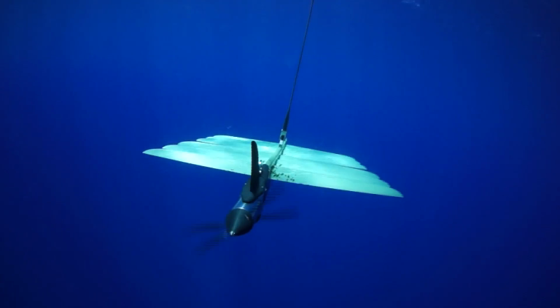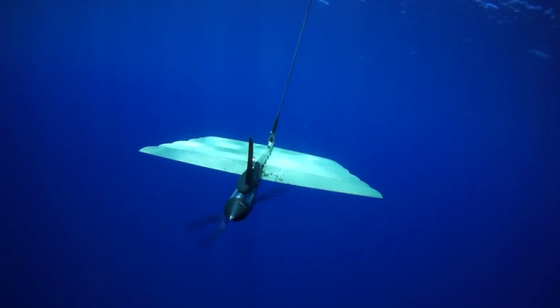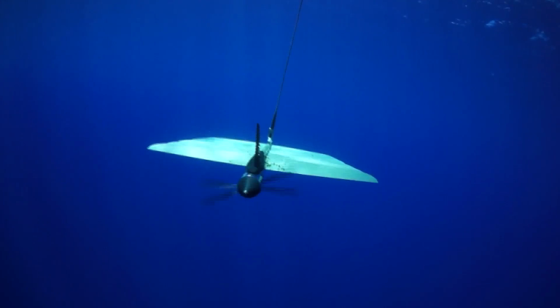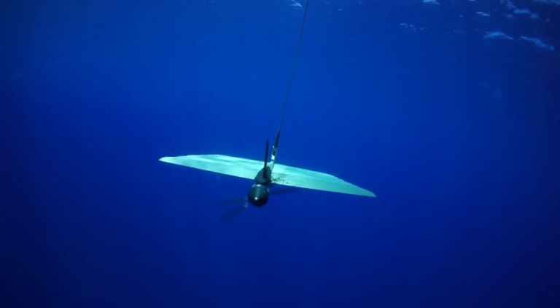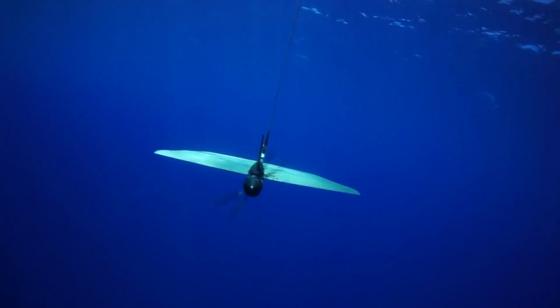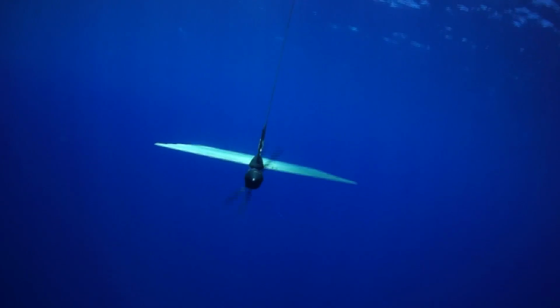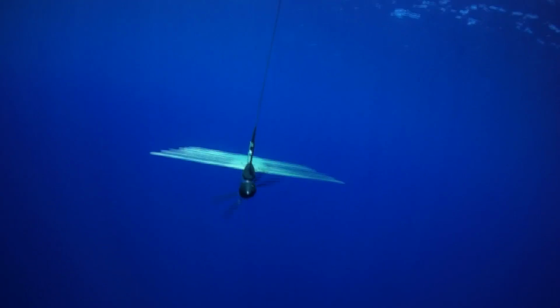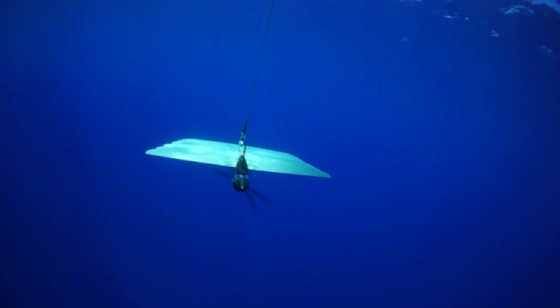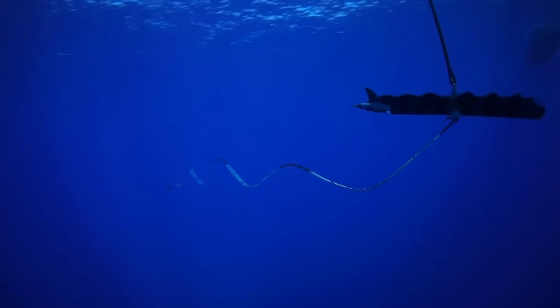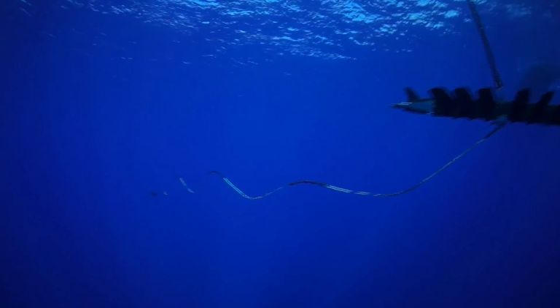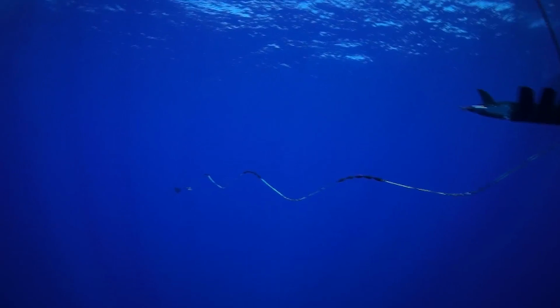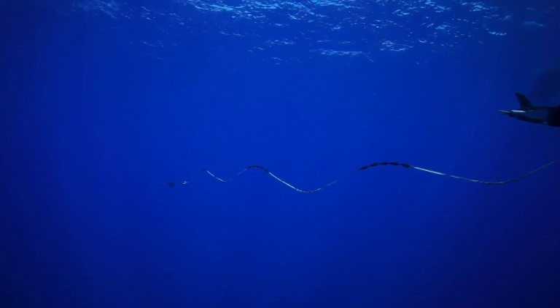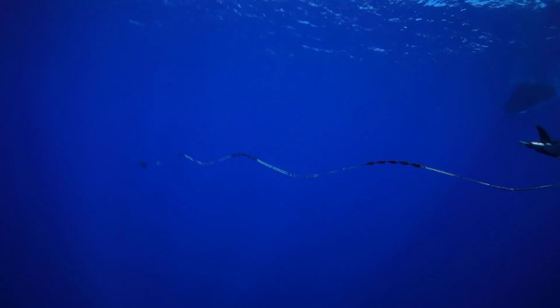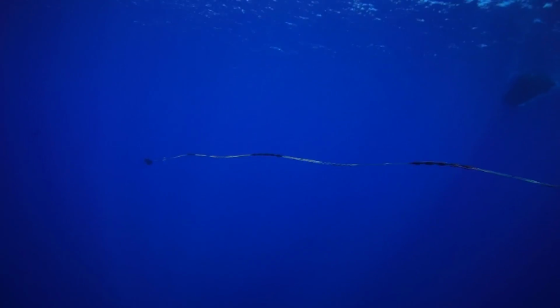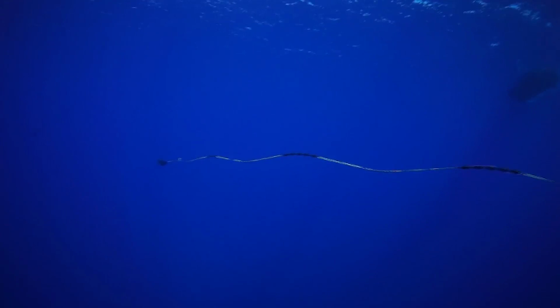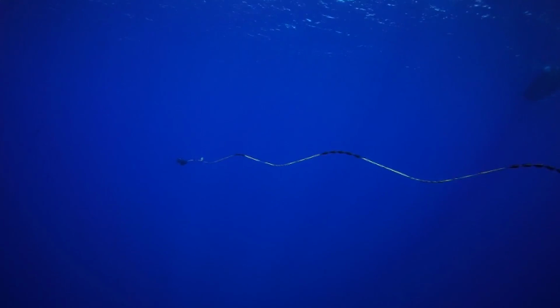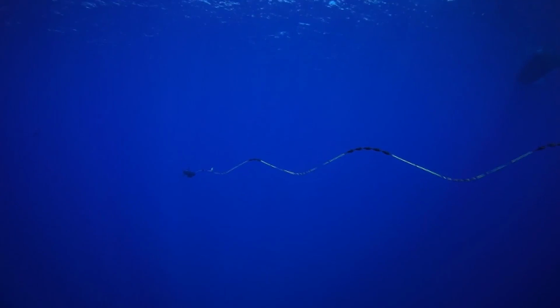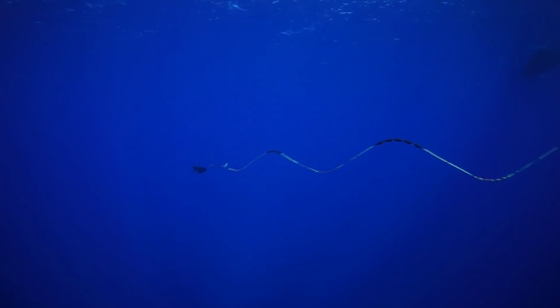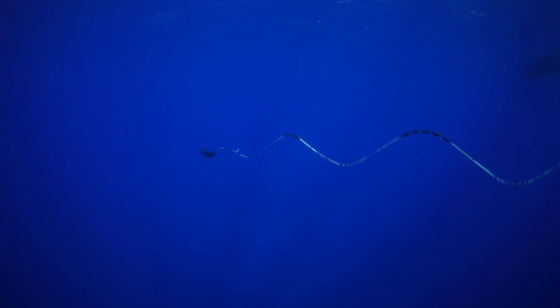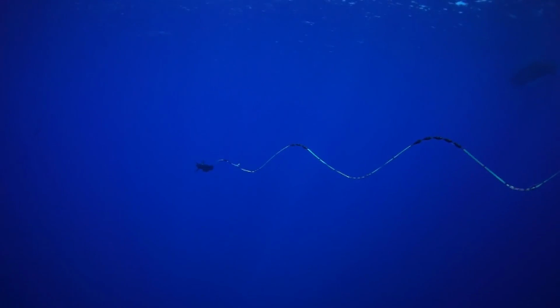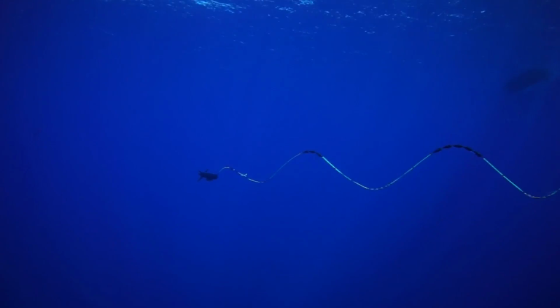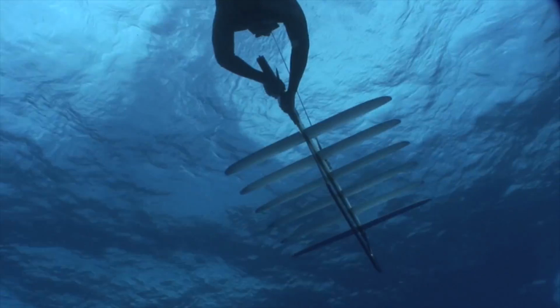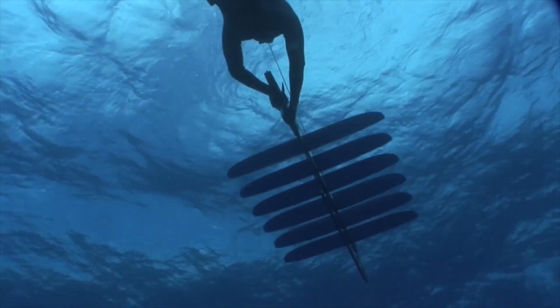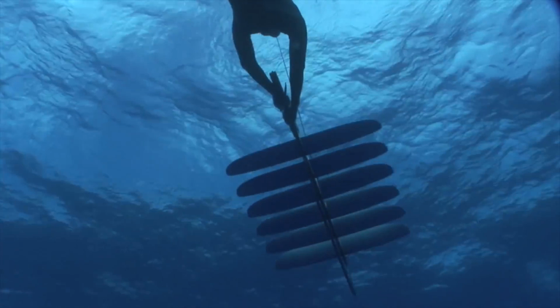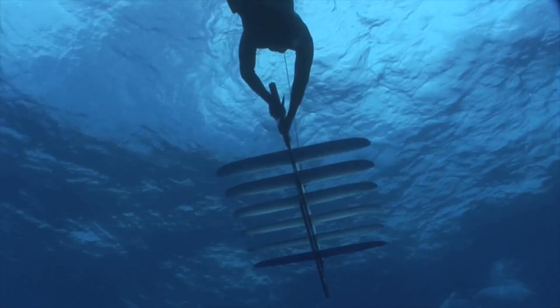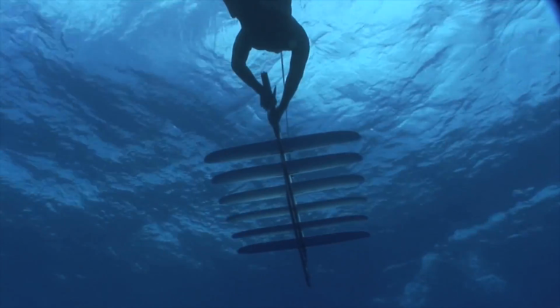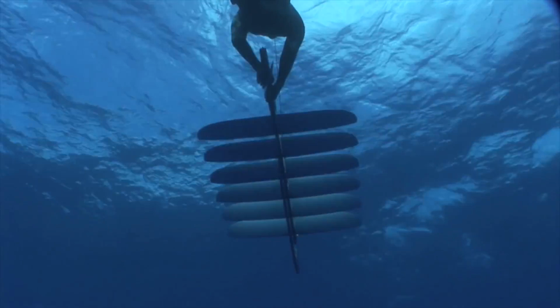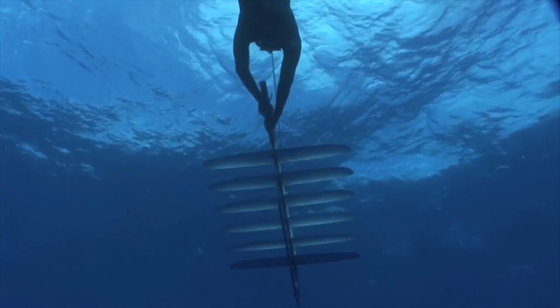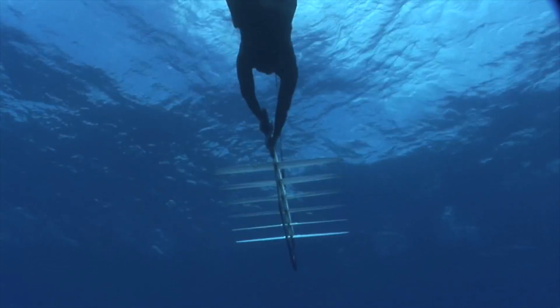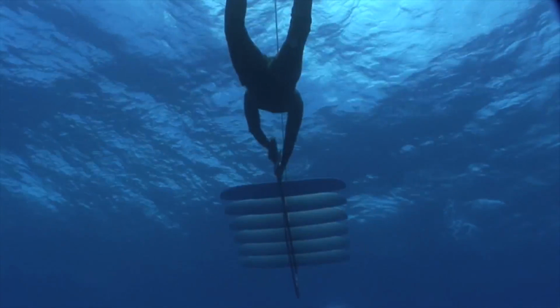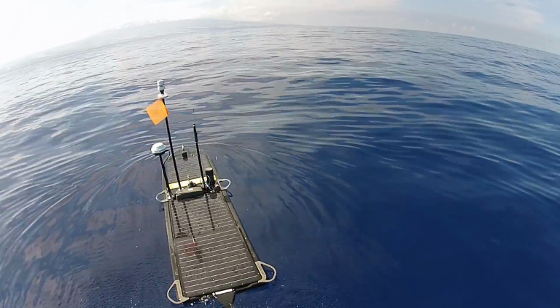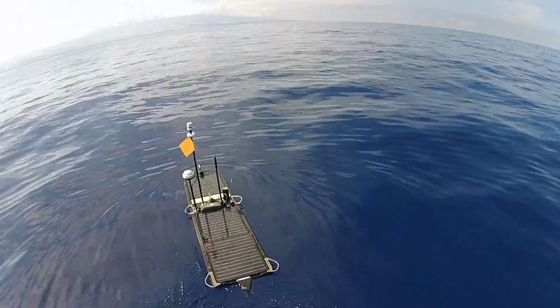A solar electric thruster is available for extra speed when needed. WaveGliders can carry large payloads, hit speeds up to three knots, and swim for up to a year.